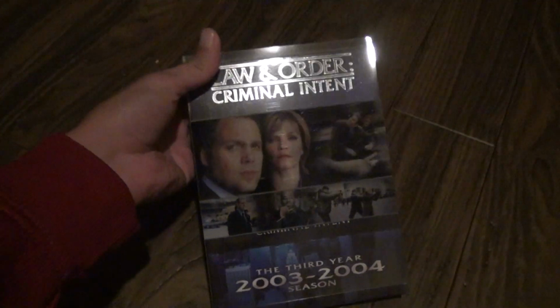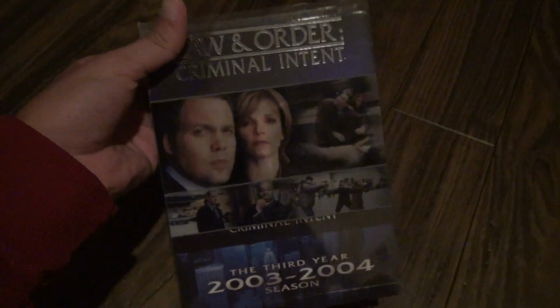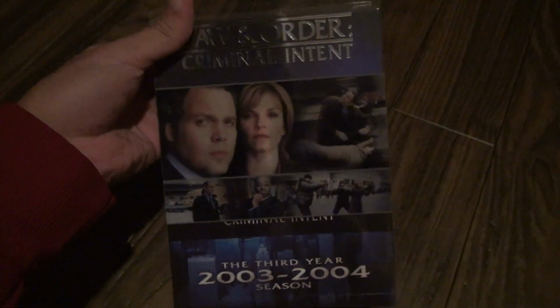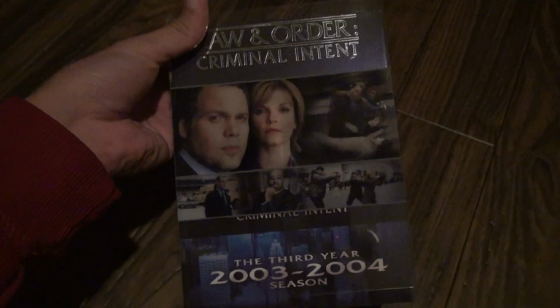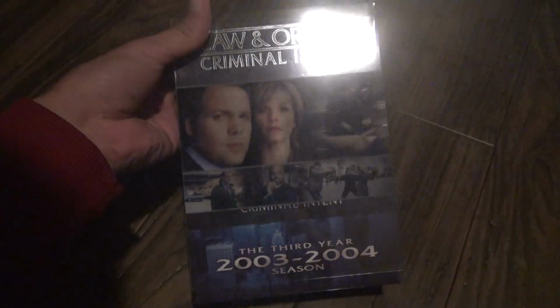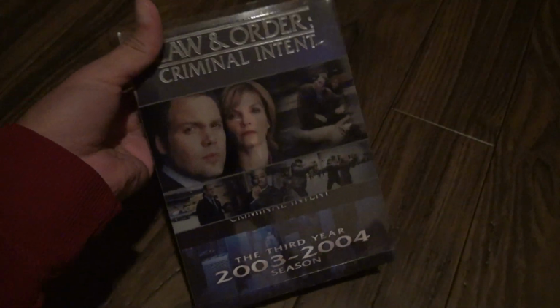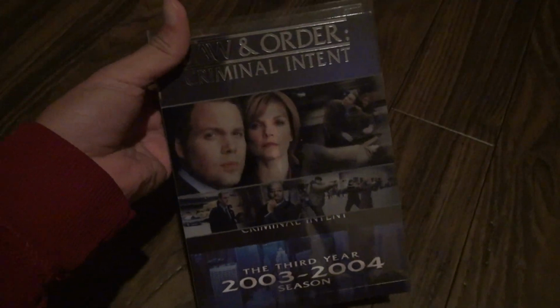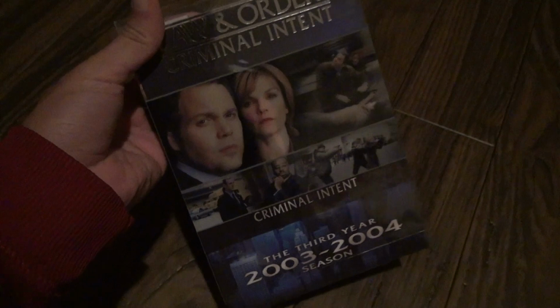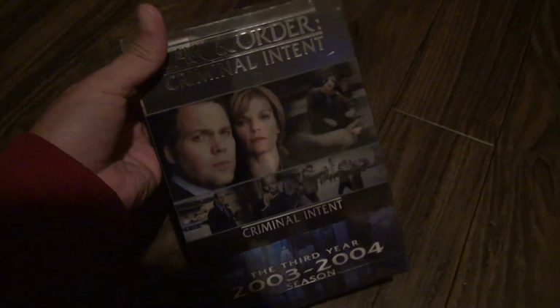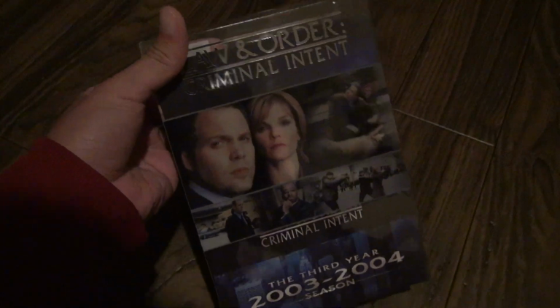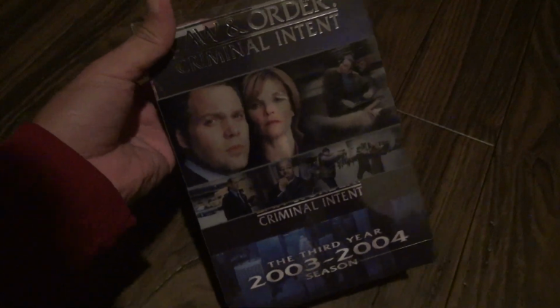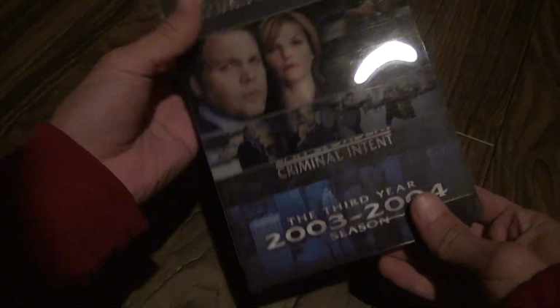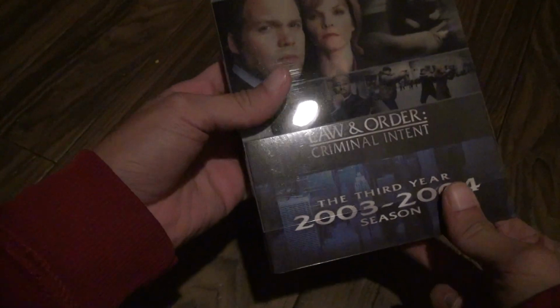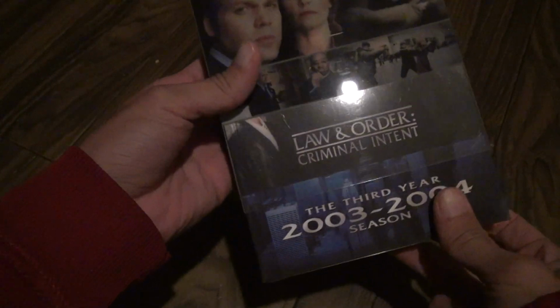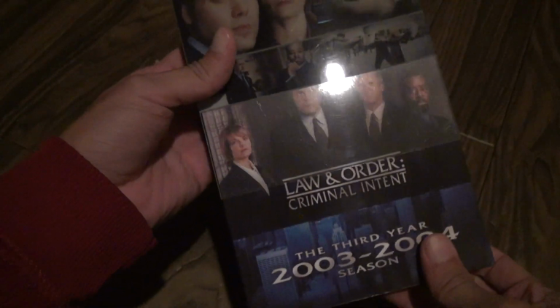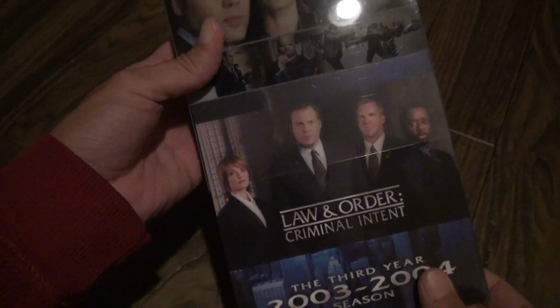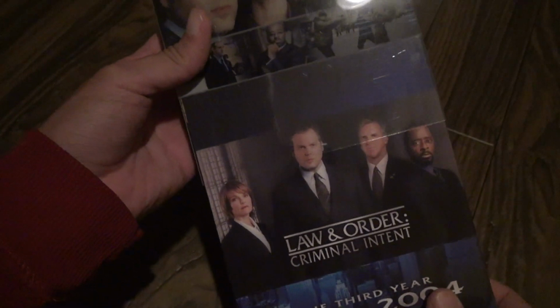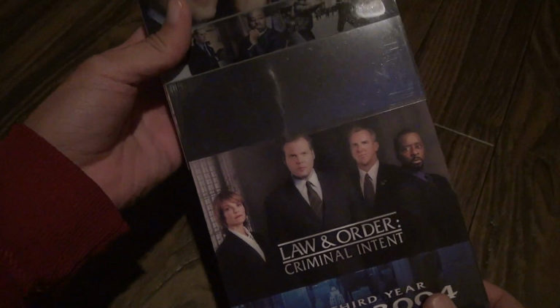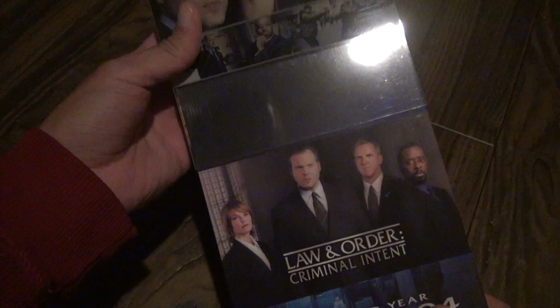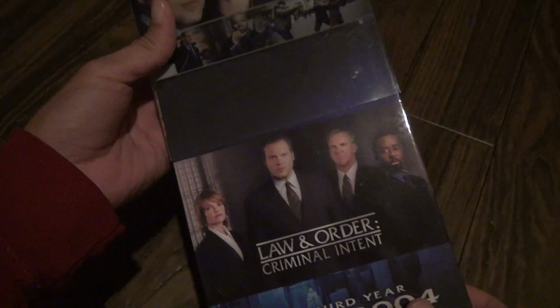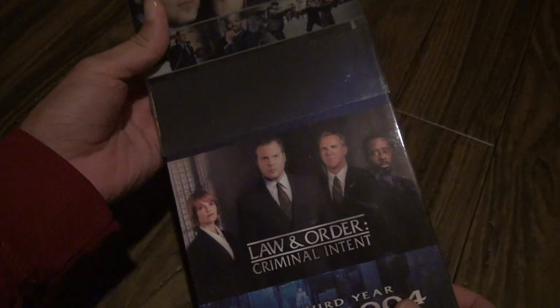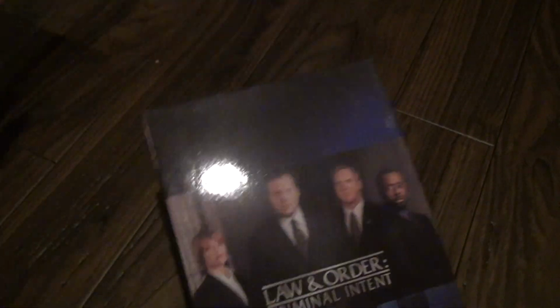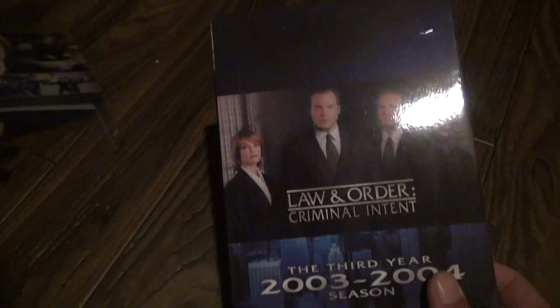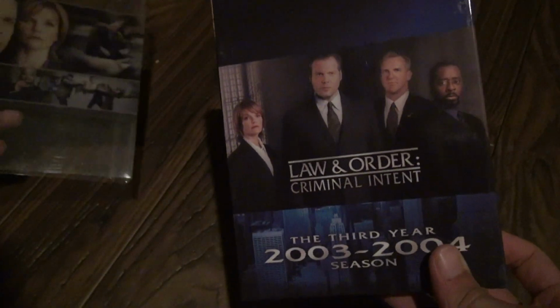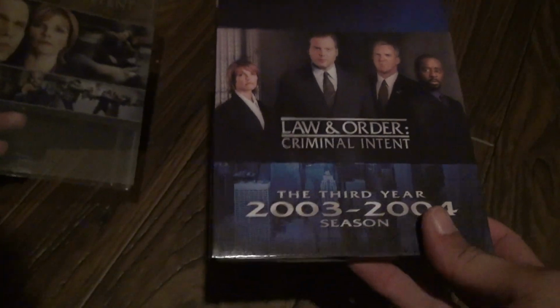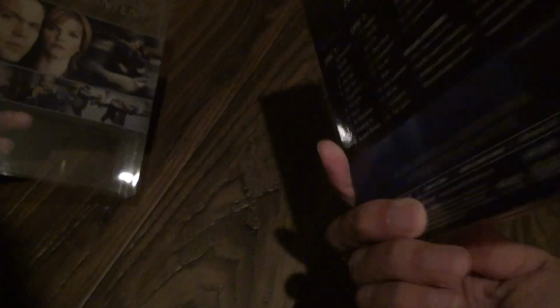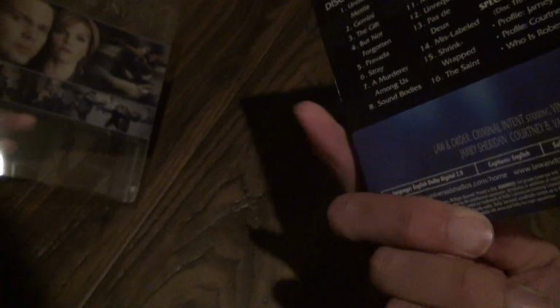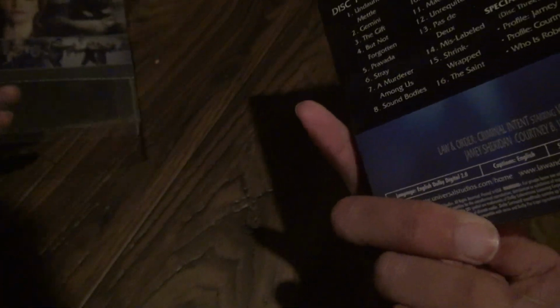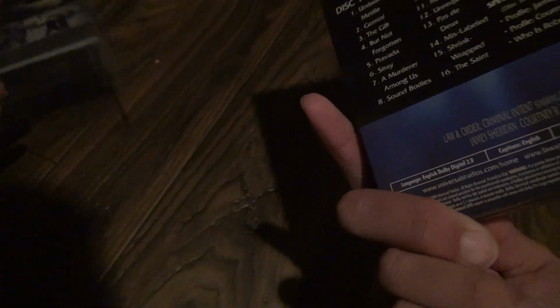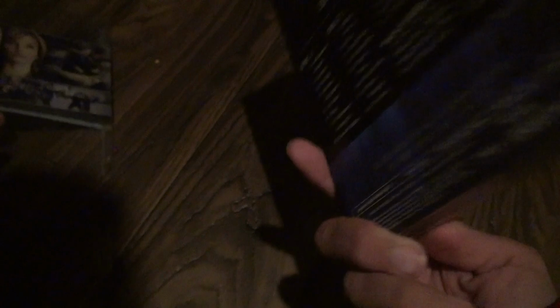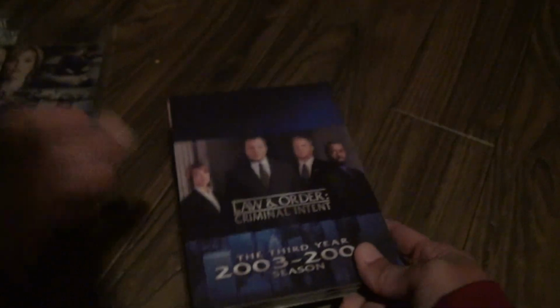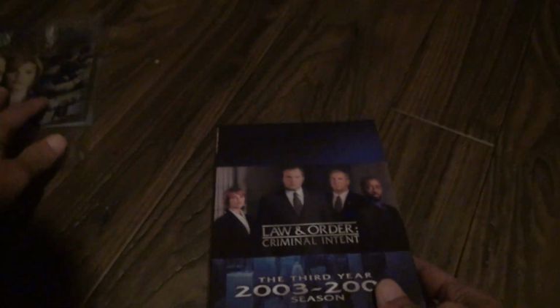Look at that — that's not very good coloring. It actually looks better on the camera than it does in person. It's a slipcover; you might think that's cool. It looks like someone printed it out of a bubble jet printer or something.